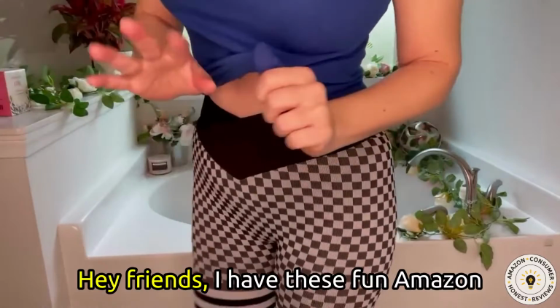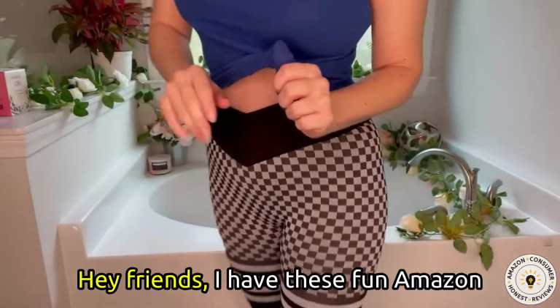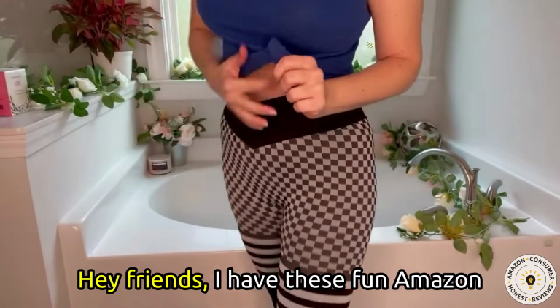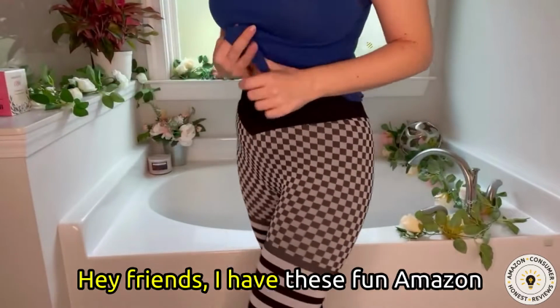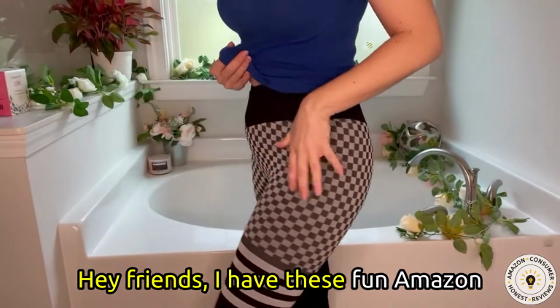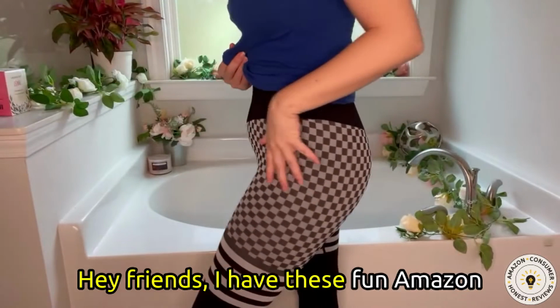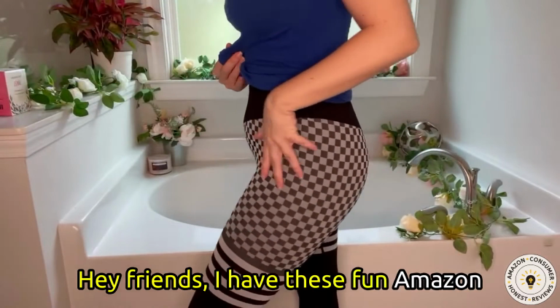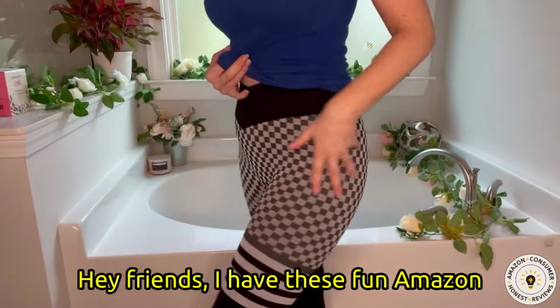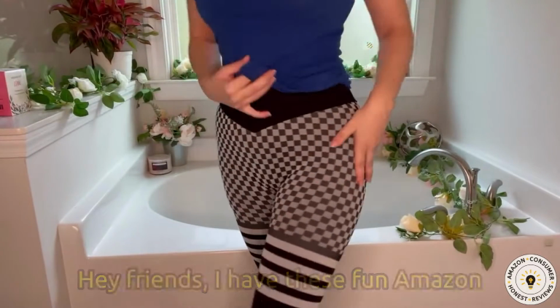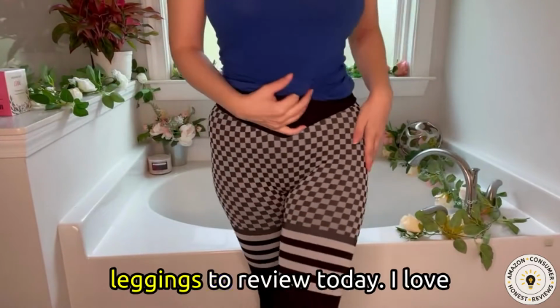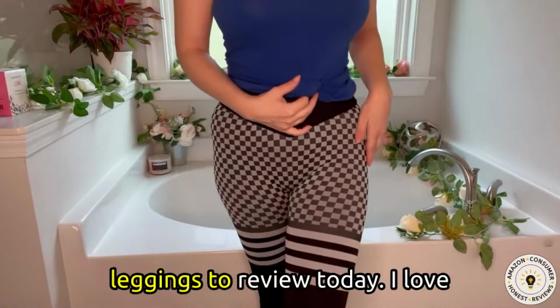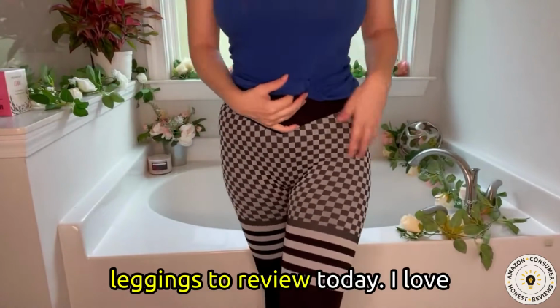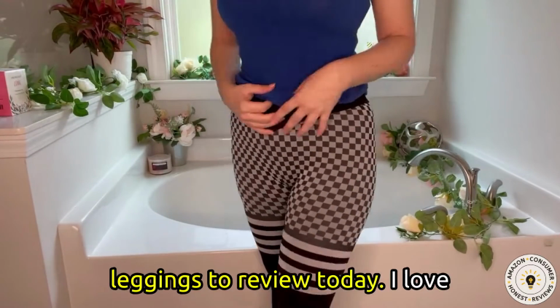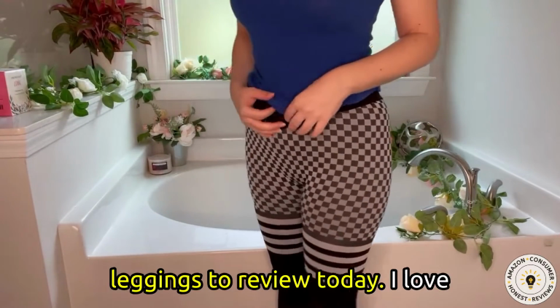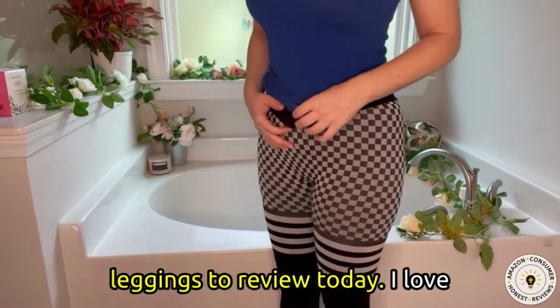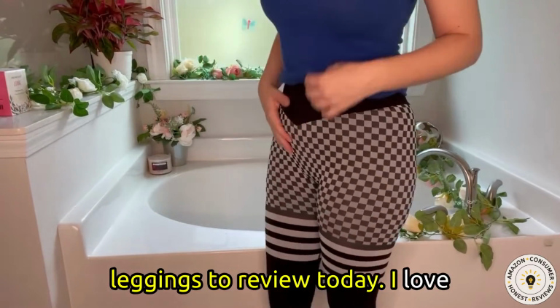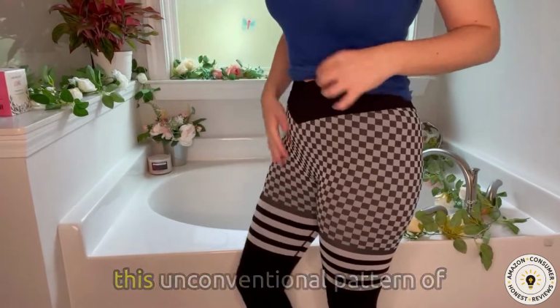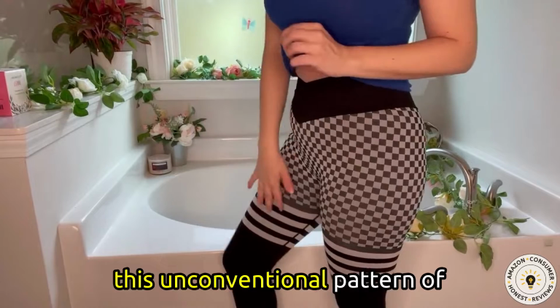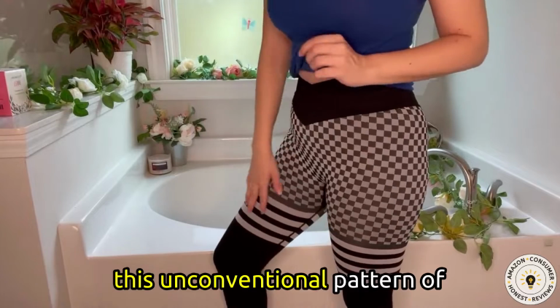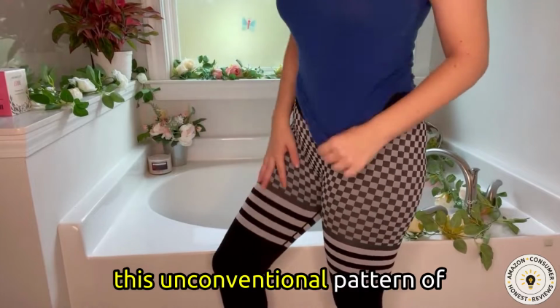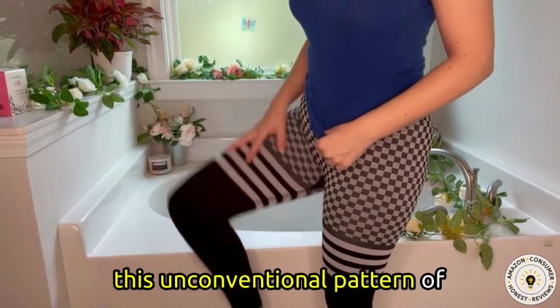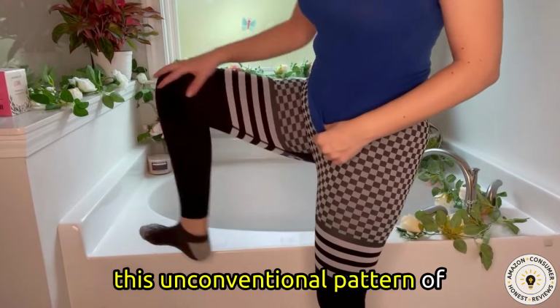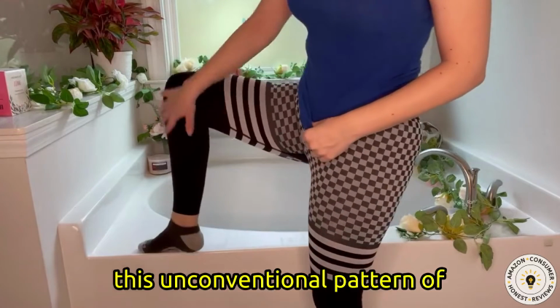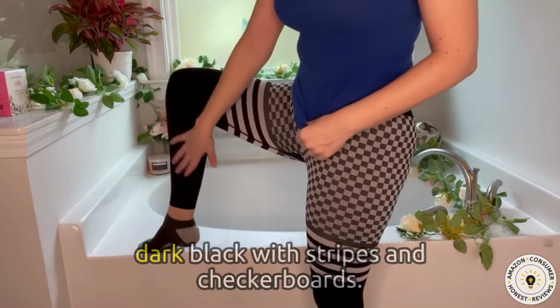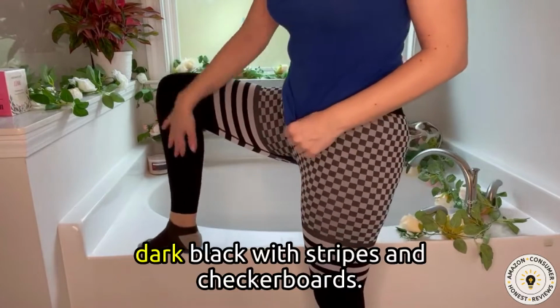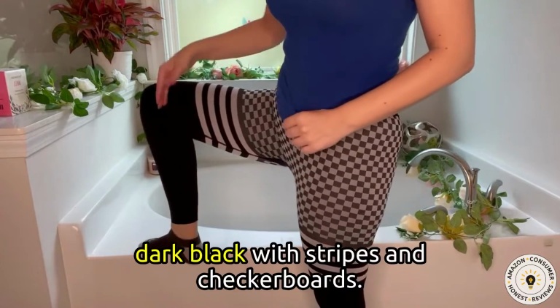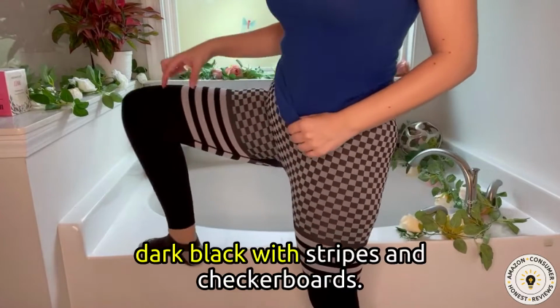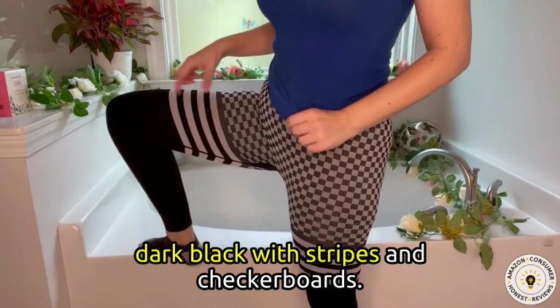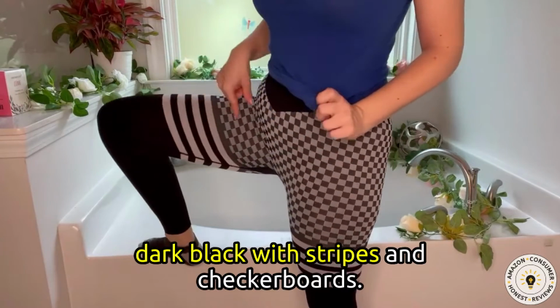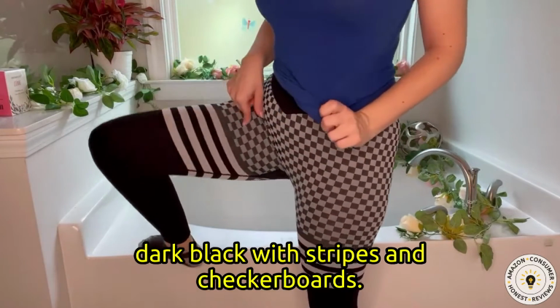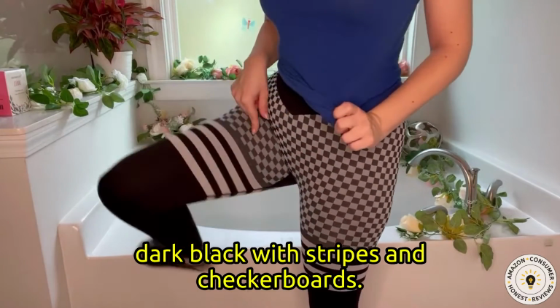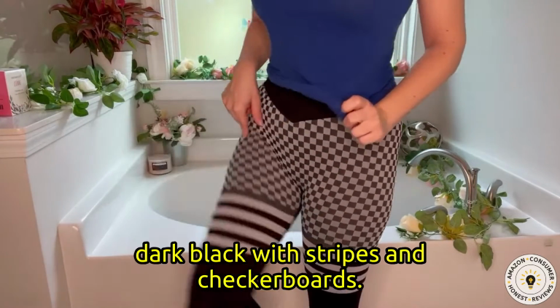Hey friends! I have these fun Amazon leggings to review today. I love this unconventional pattern of dark black with stripes and checkerboards.